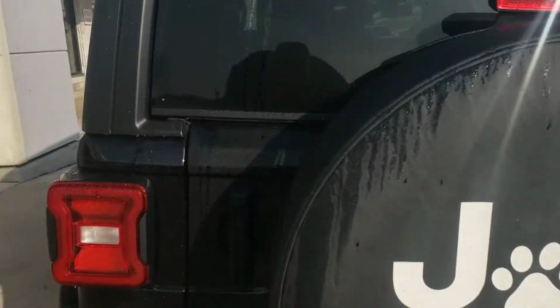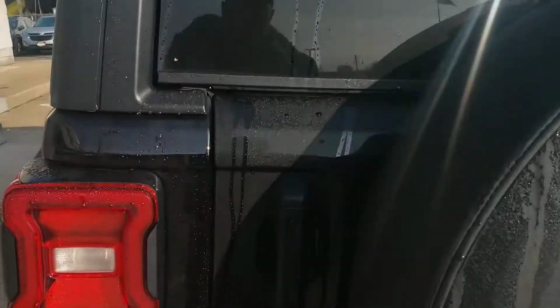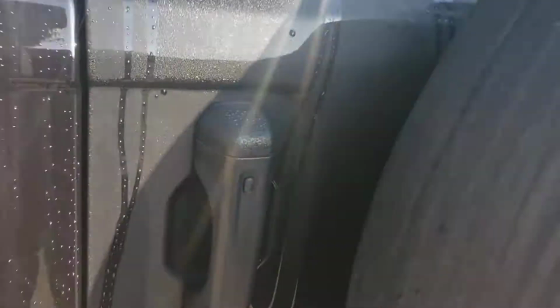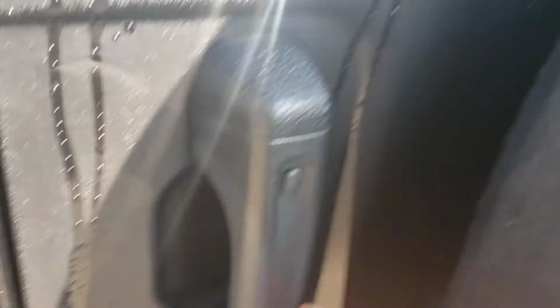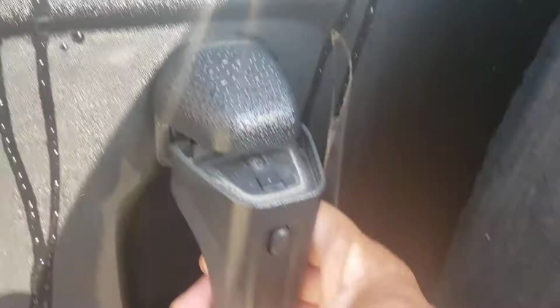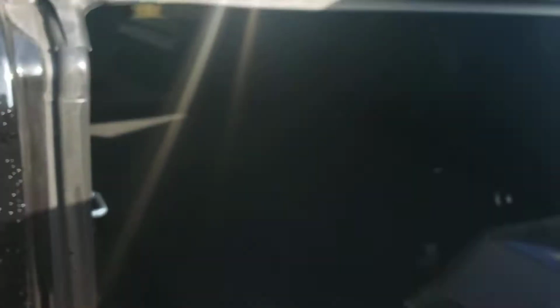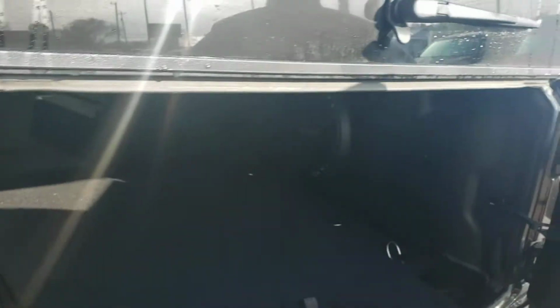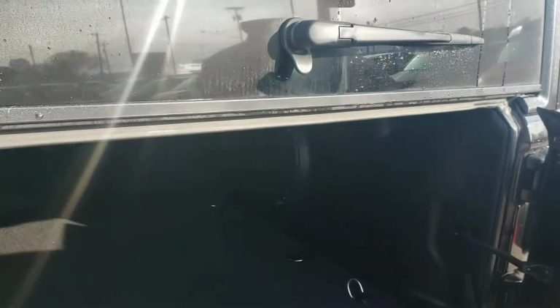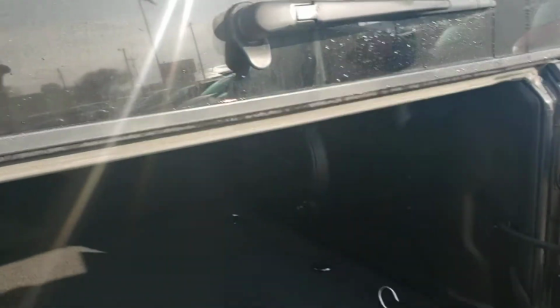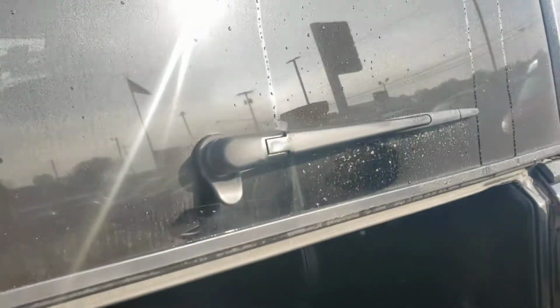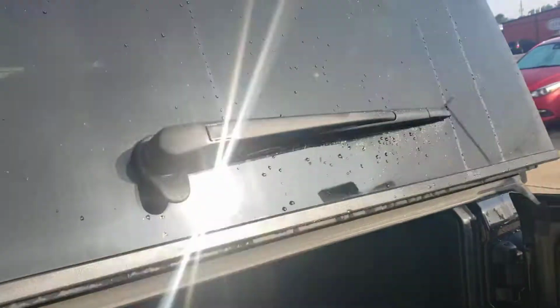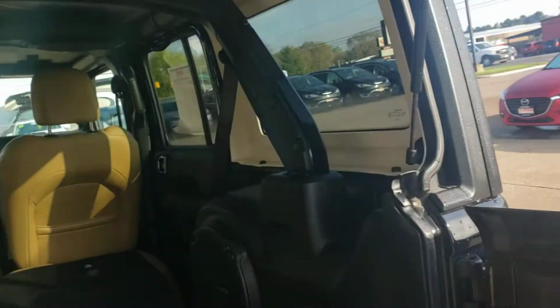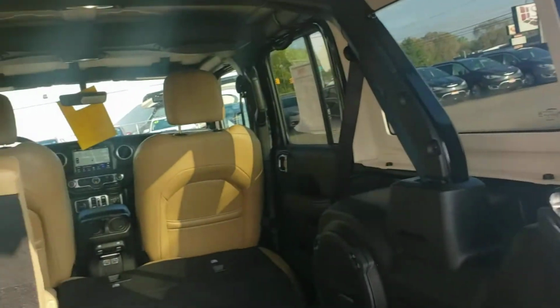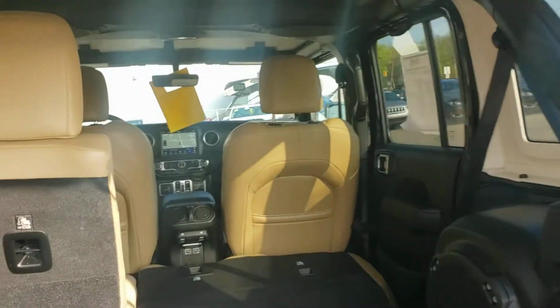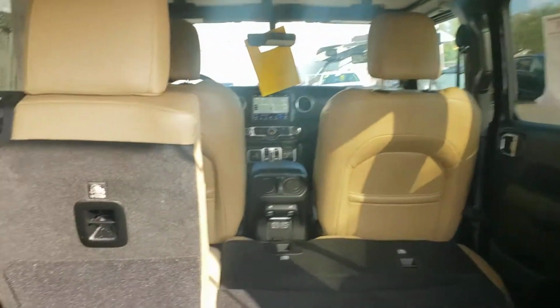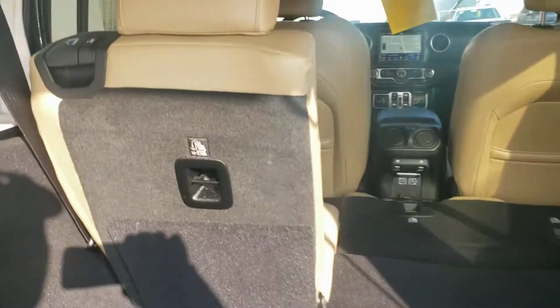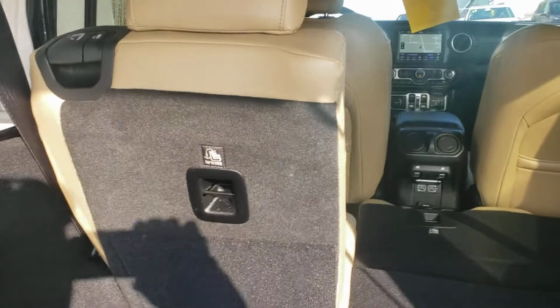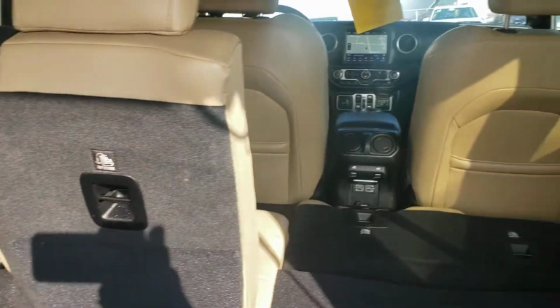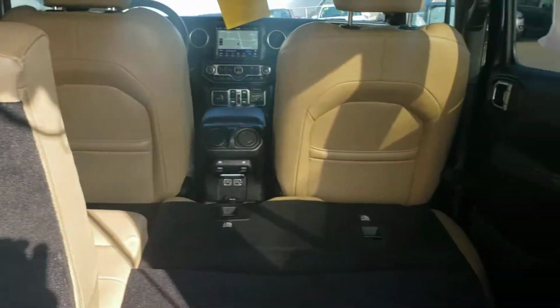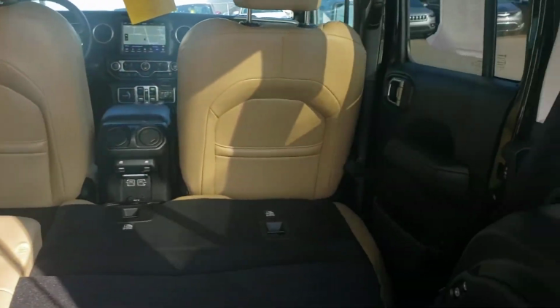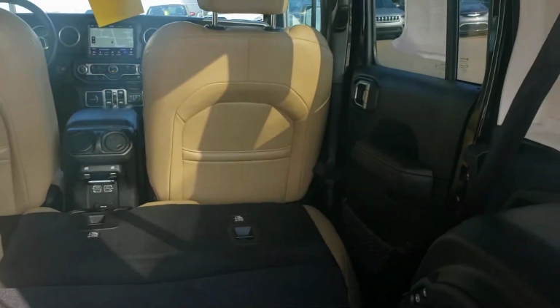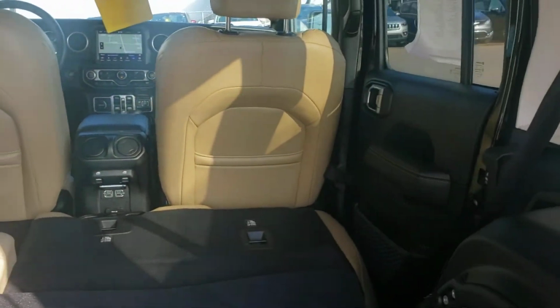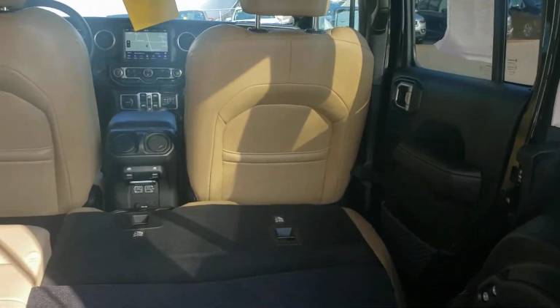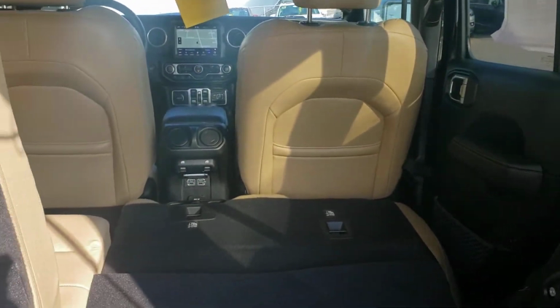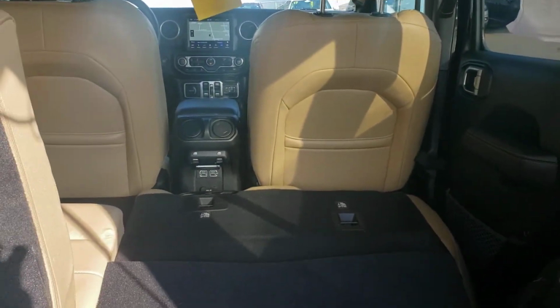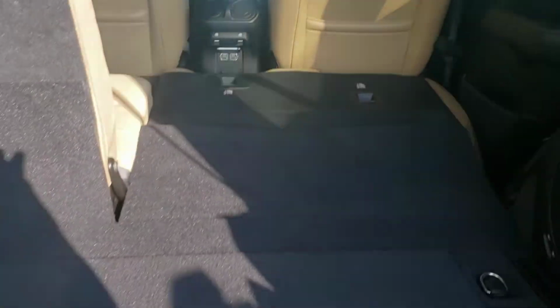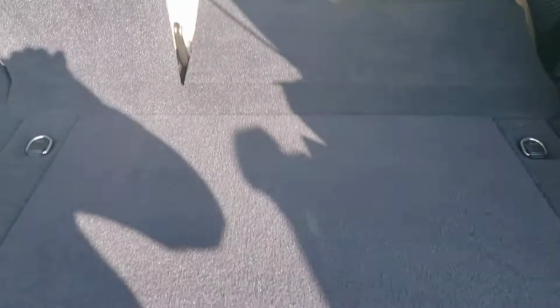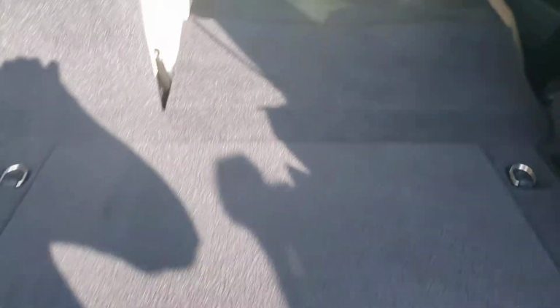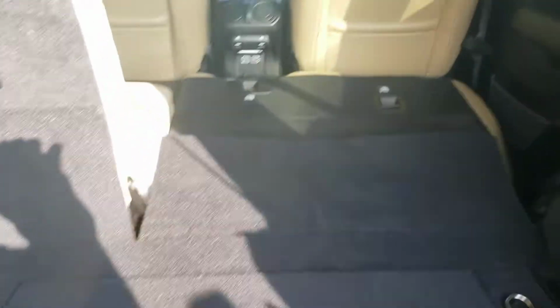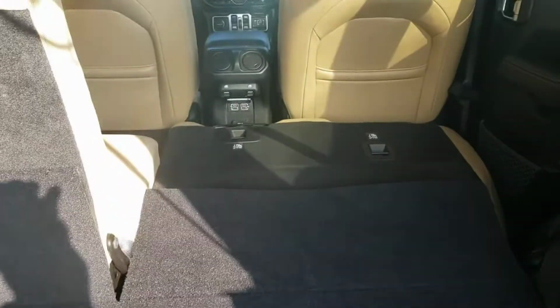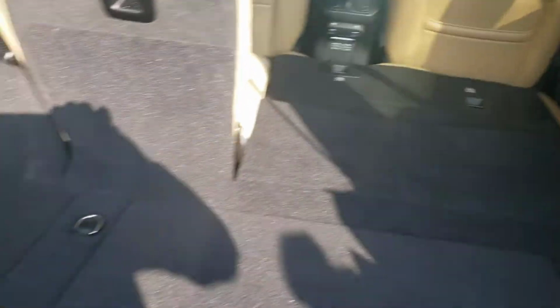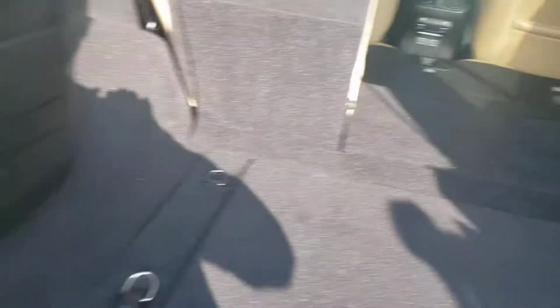Let's open up the back here. It does have proximity sensing locks, which means you can lock and unlock it with the fob just being in your pocket. It does have a 60/40 split — this is actually down in the one position to have more storage if you needed it while on the road.